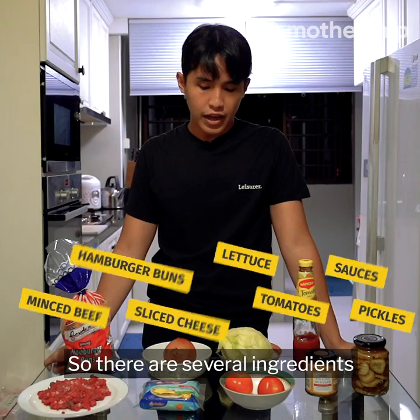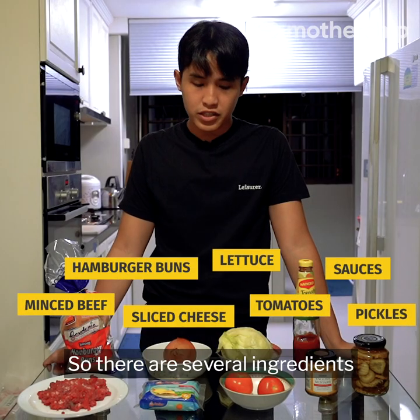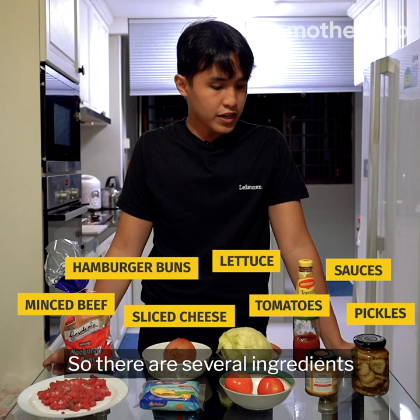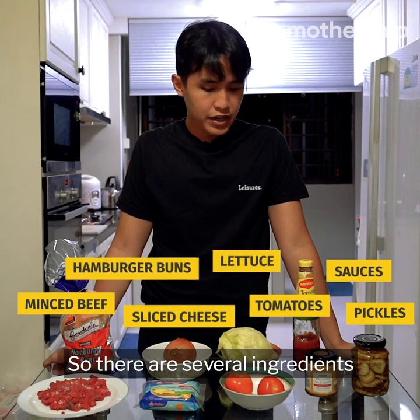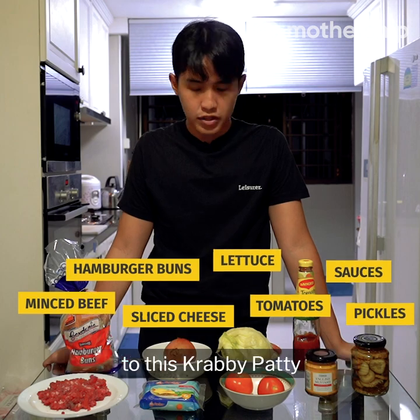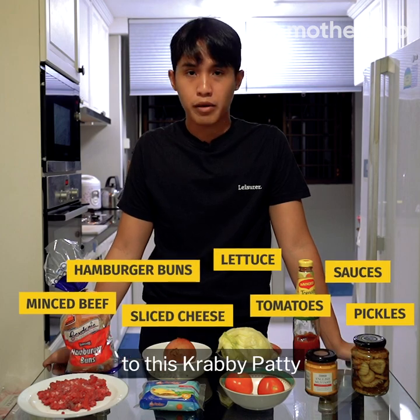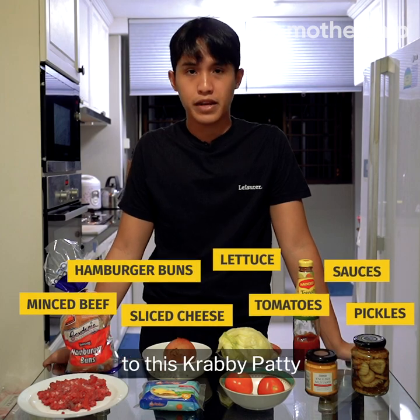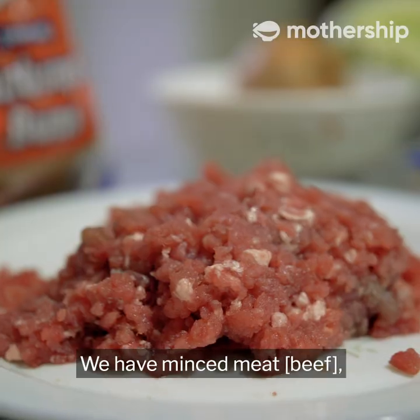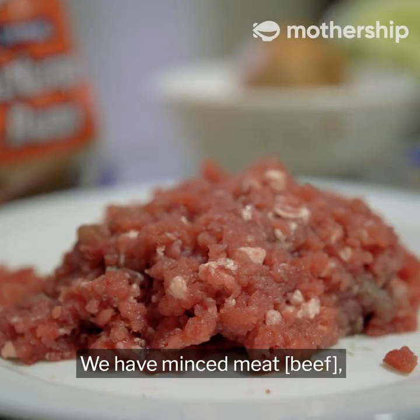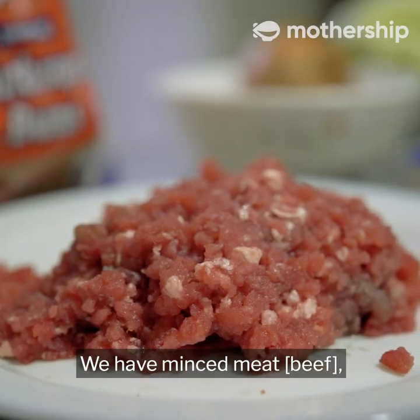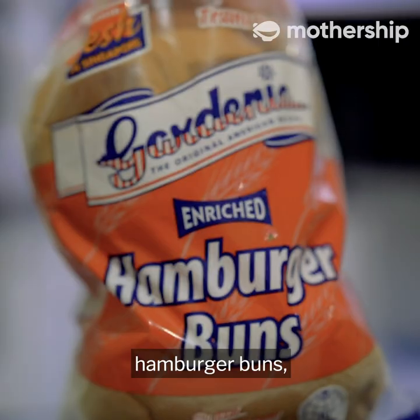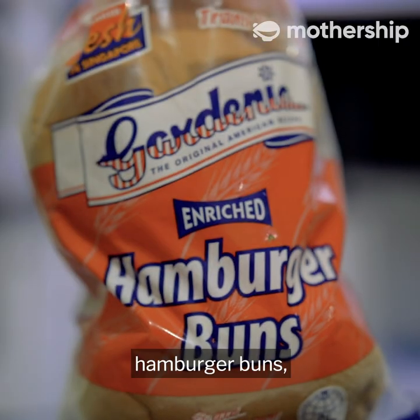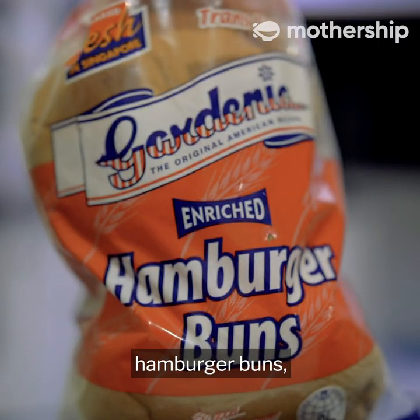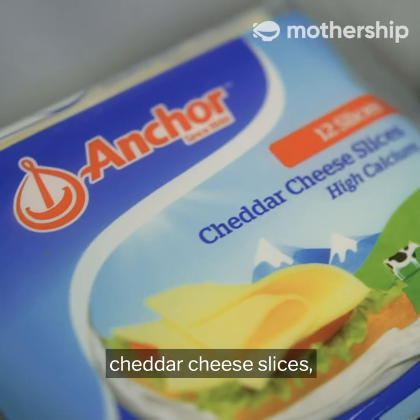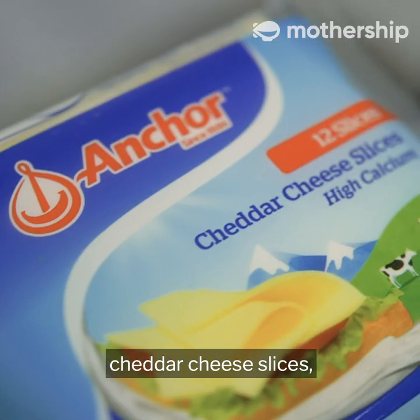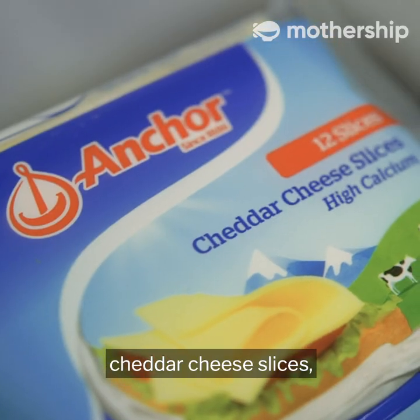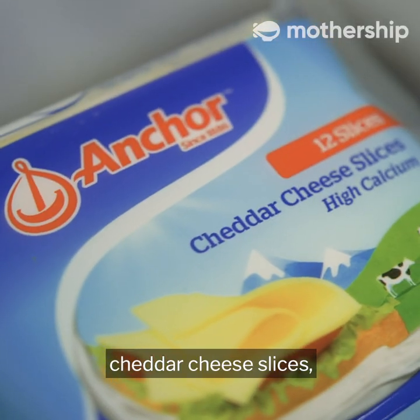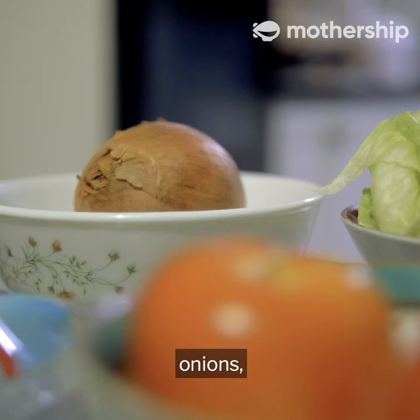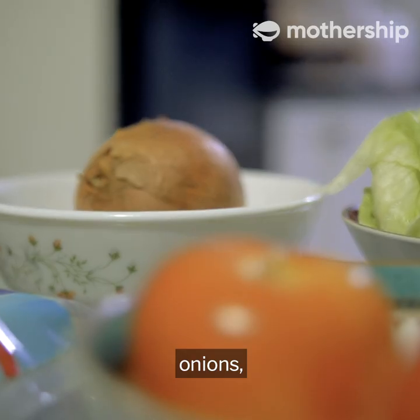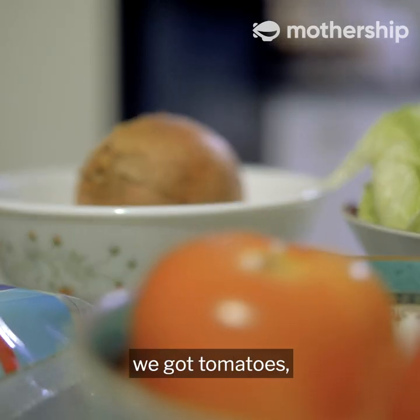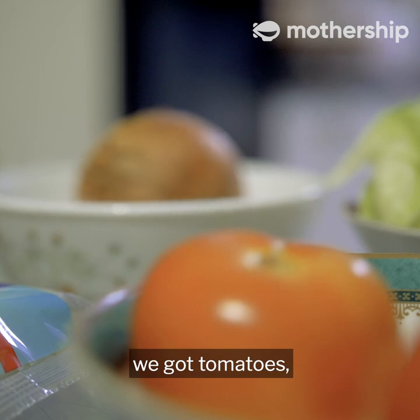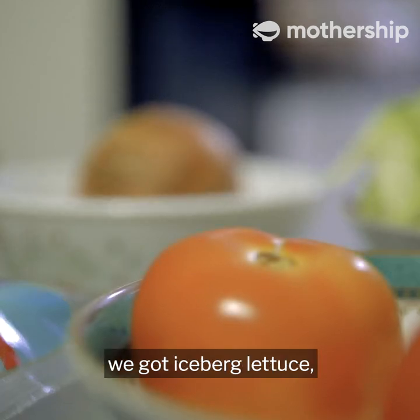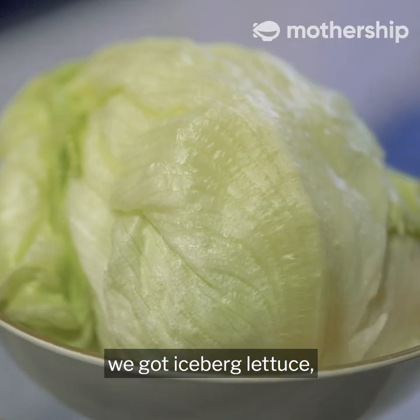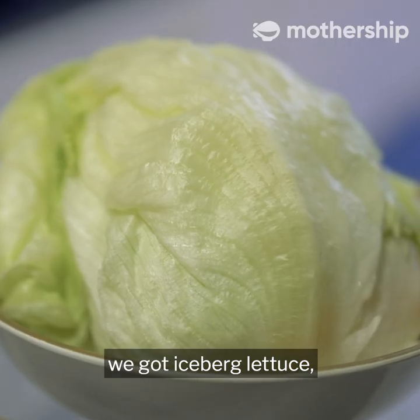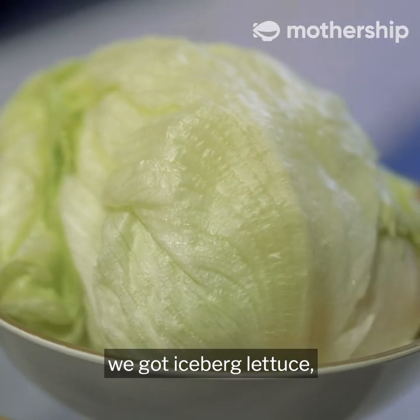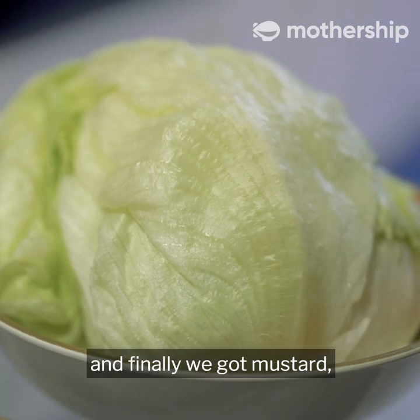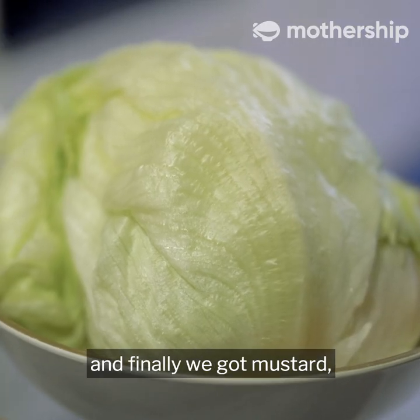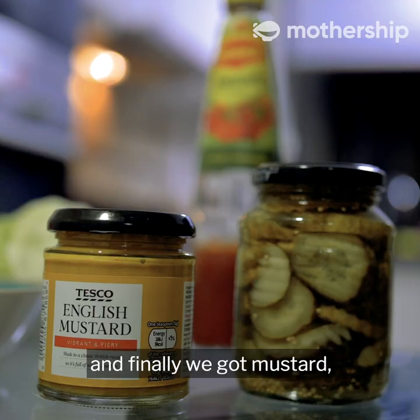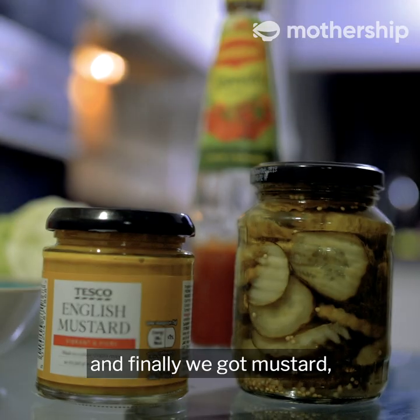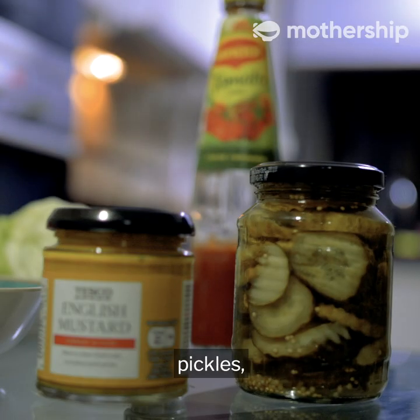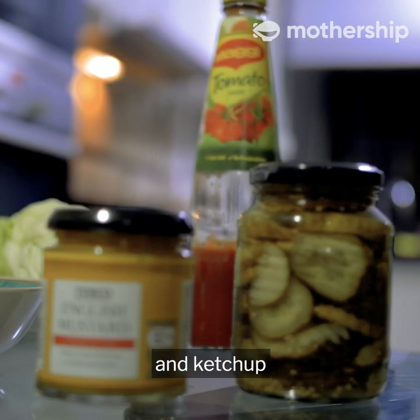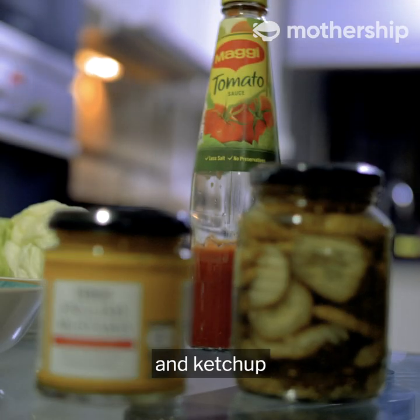So there are several ingredients to this Krabby Patty. We have minced meat, hamburger buns, cheddar cheese slices, onions, tomatoes, iceberg lettuce, and finally mustard, pickles, and ketchup.